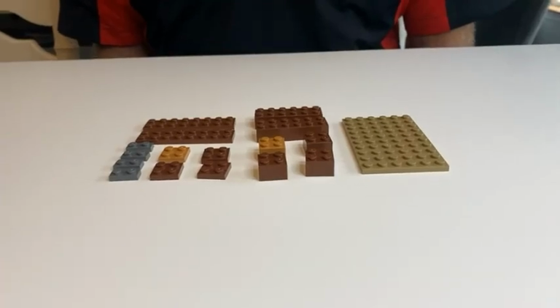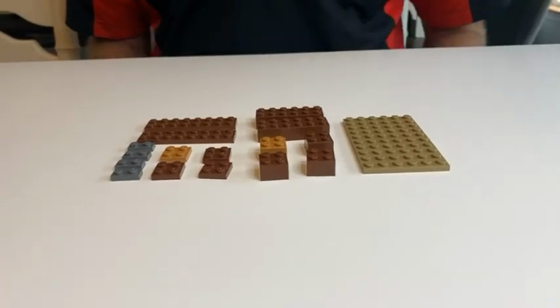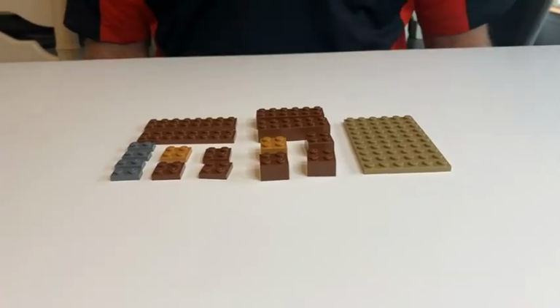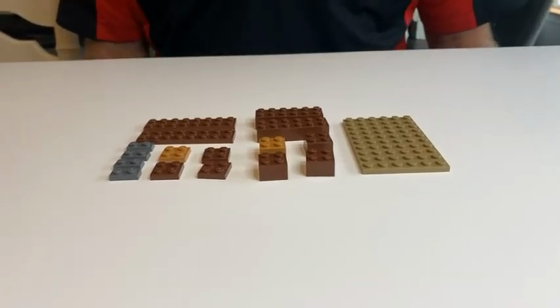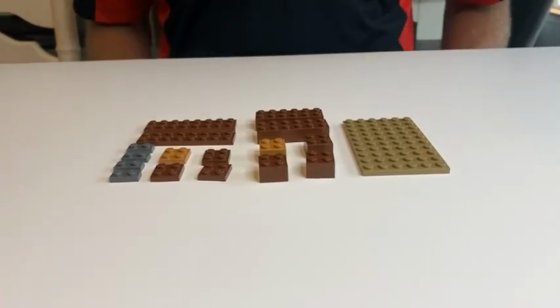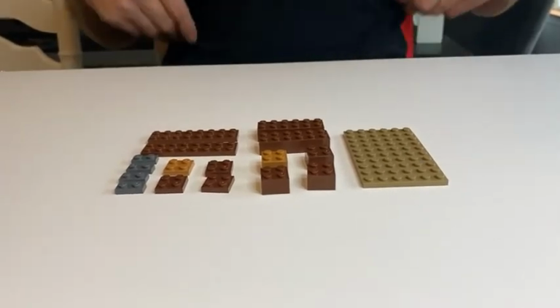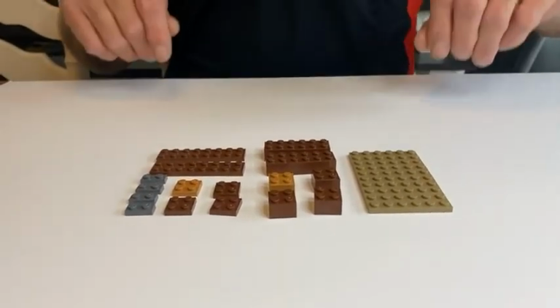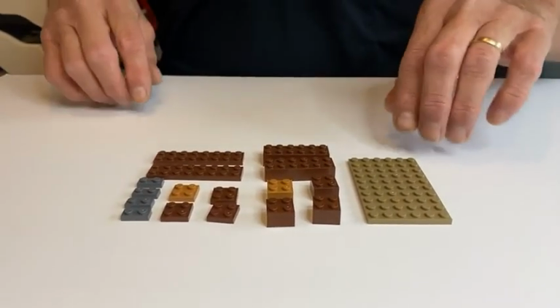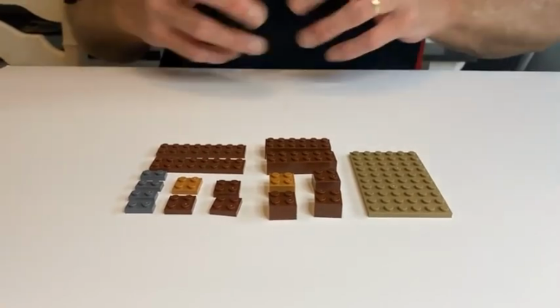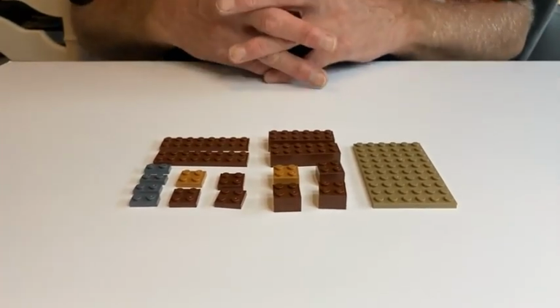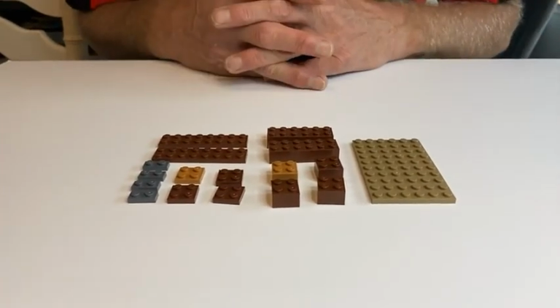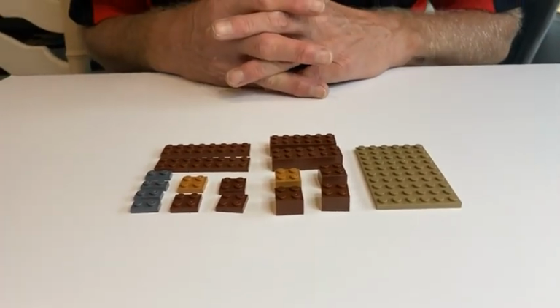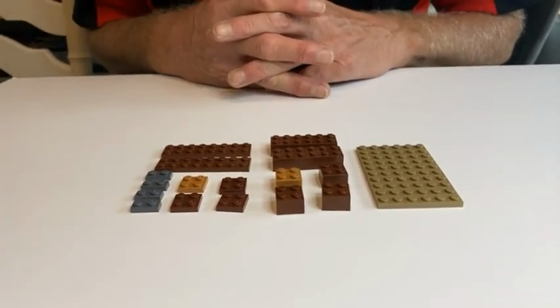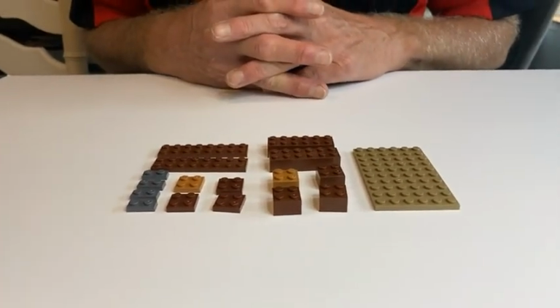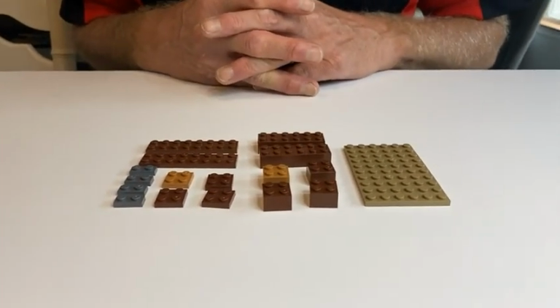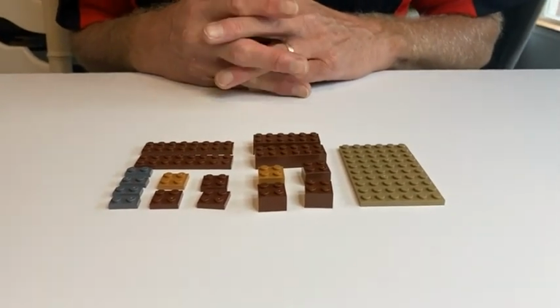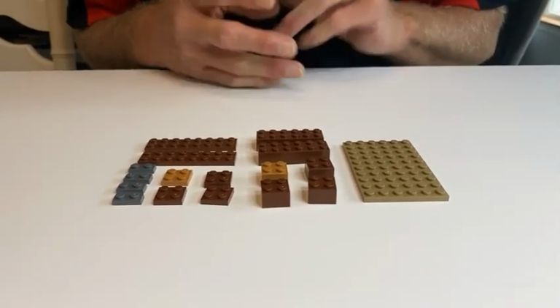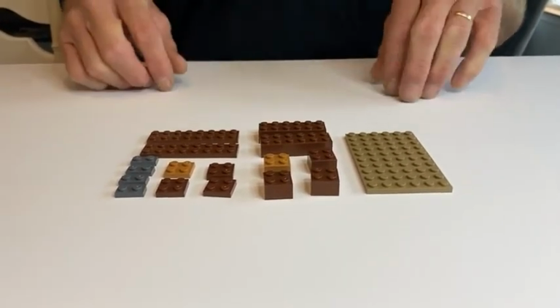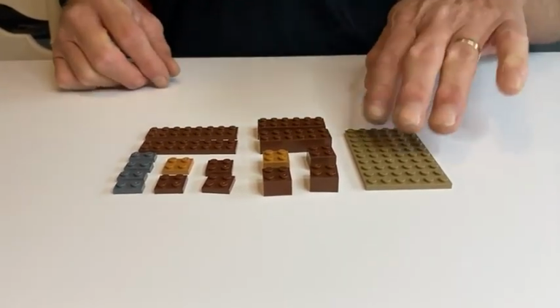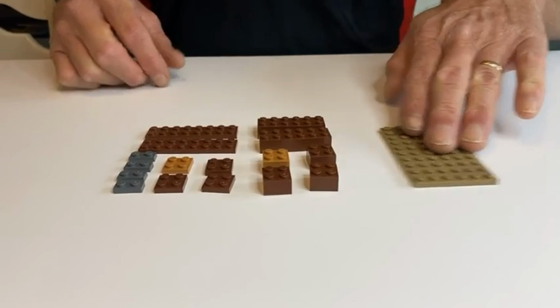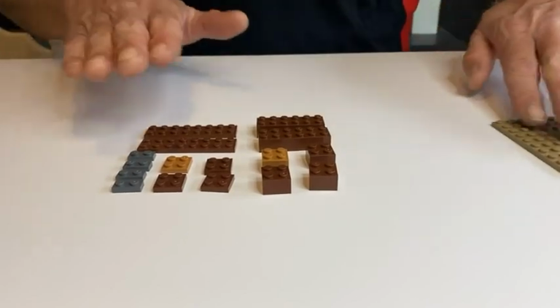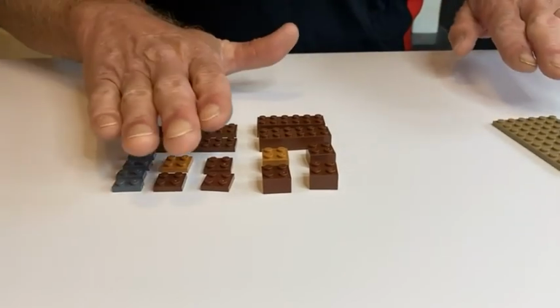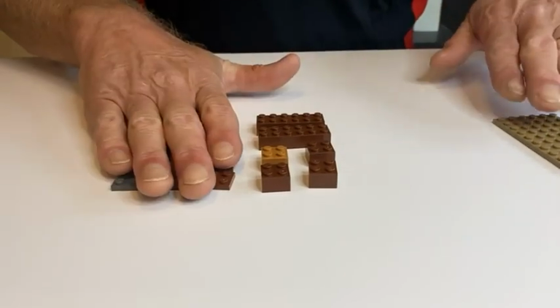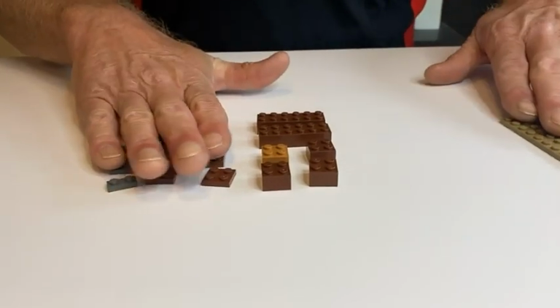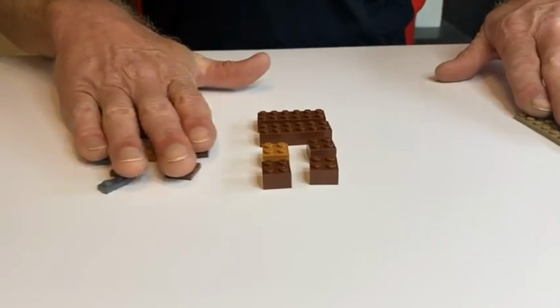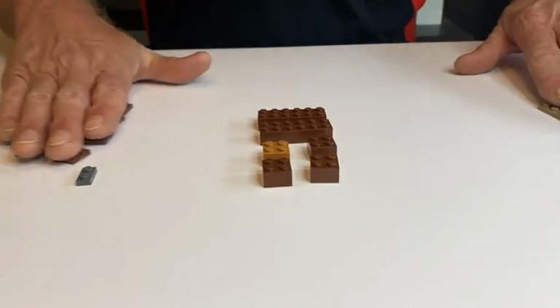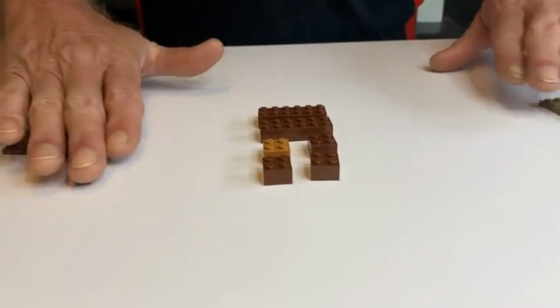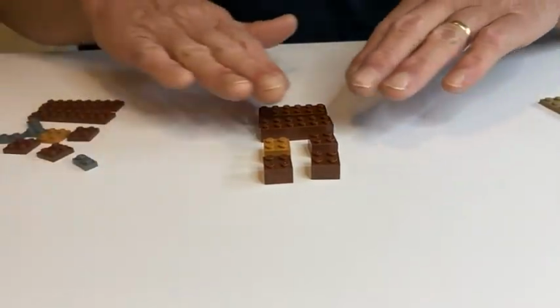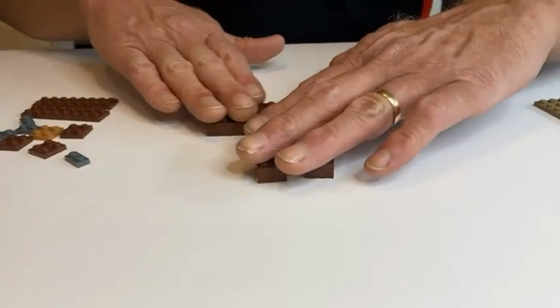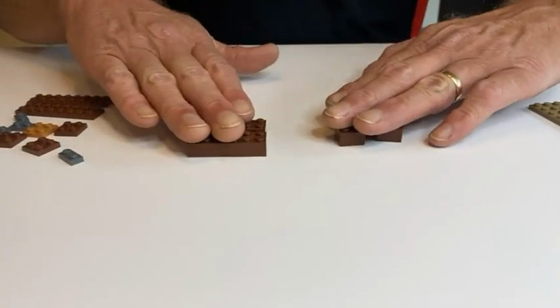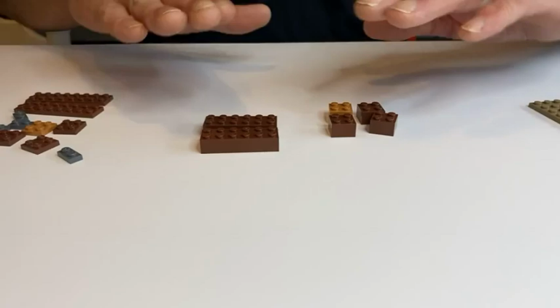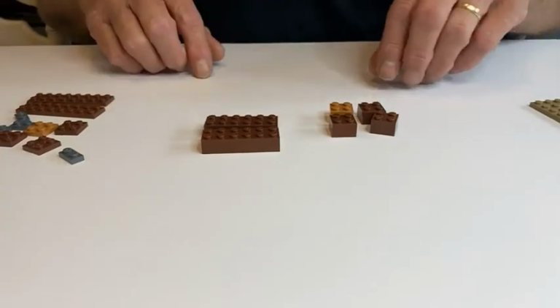For this mission object, down and dirty, these are the Lego pieces you will need to construct this mission object. Let me move a few out of the way so we can get started.